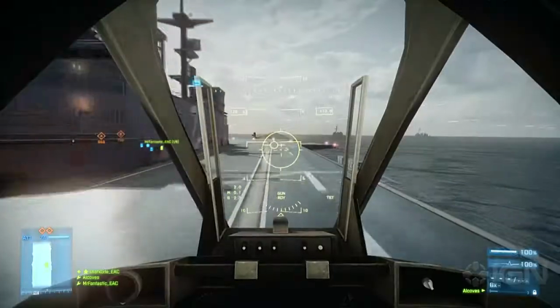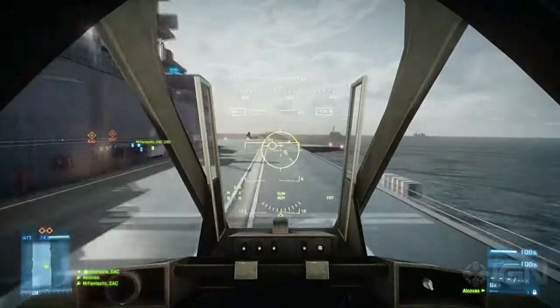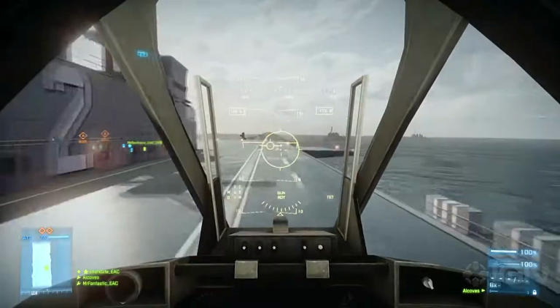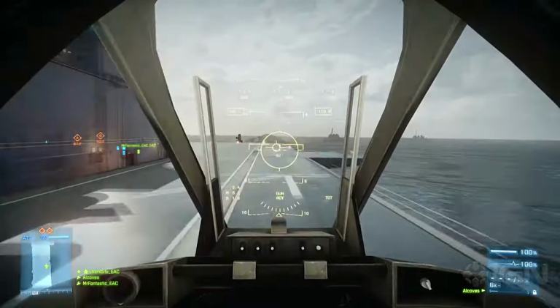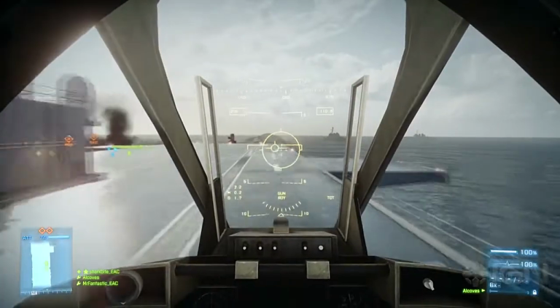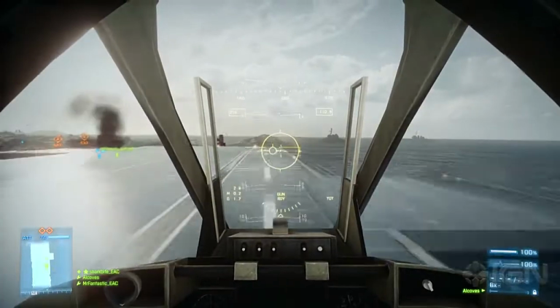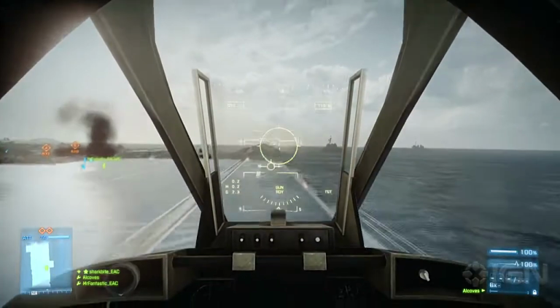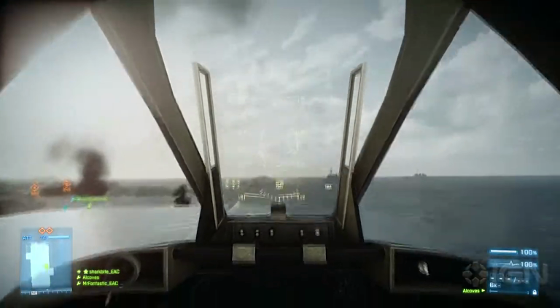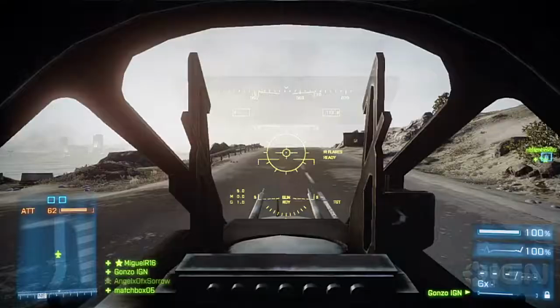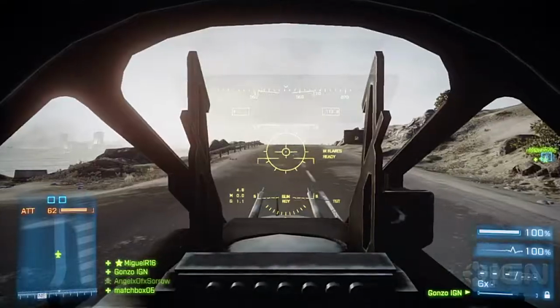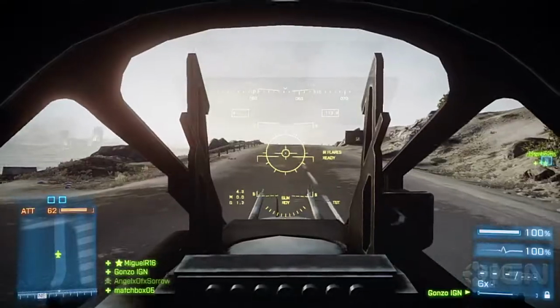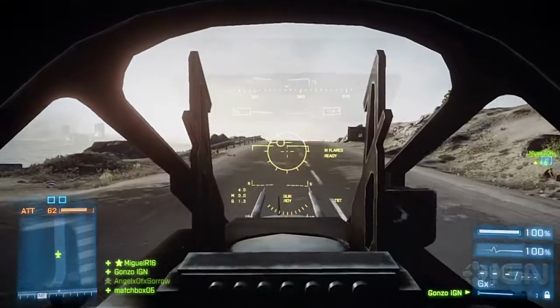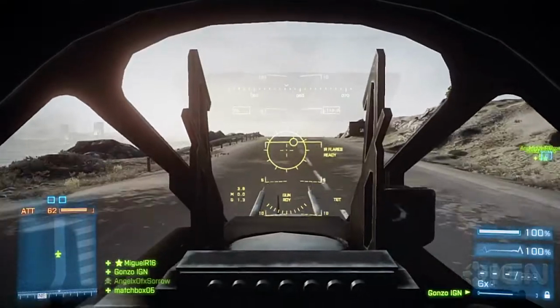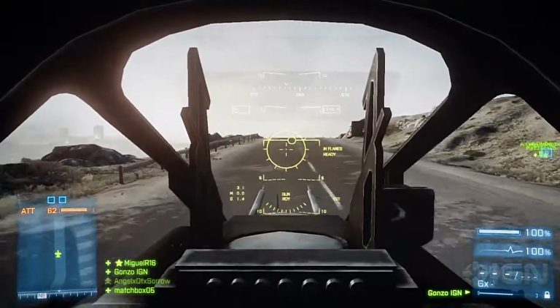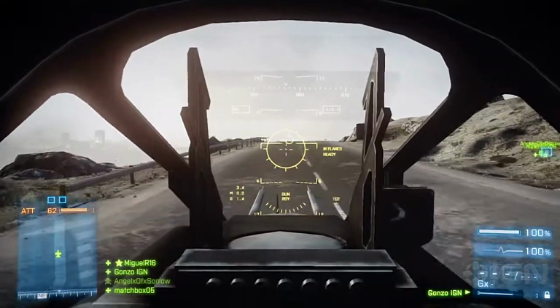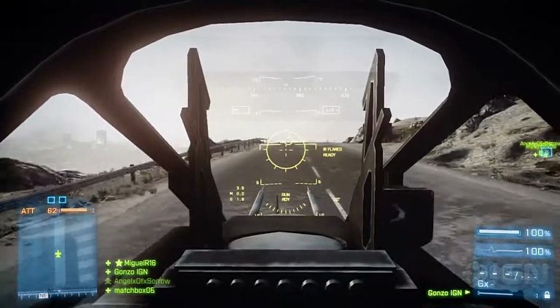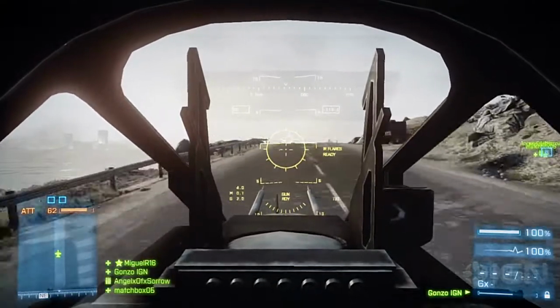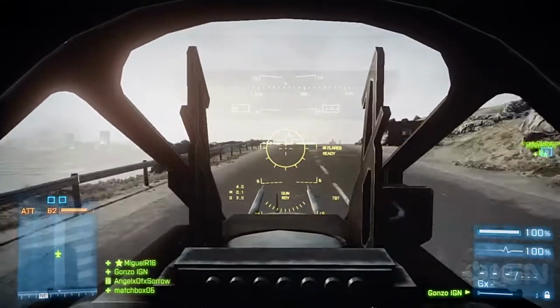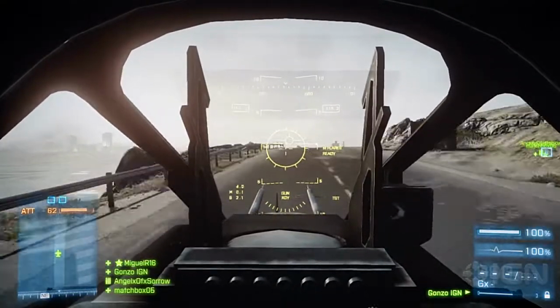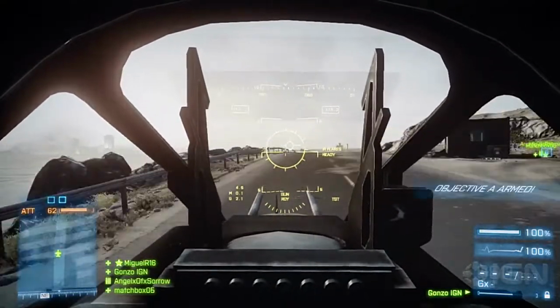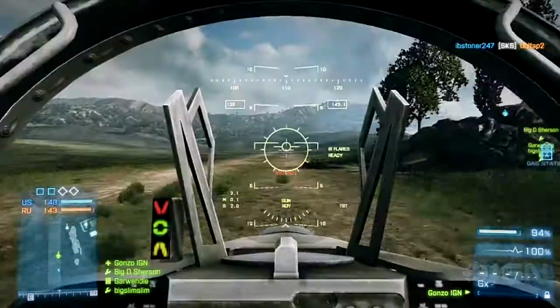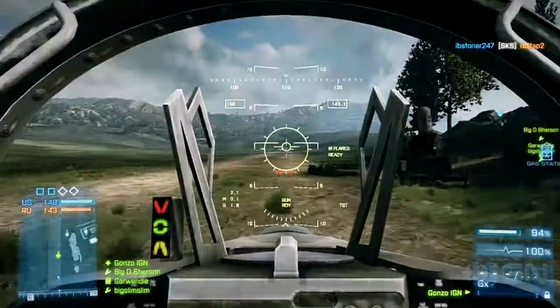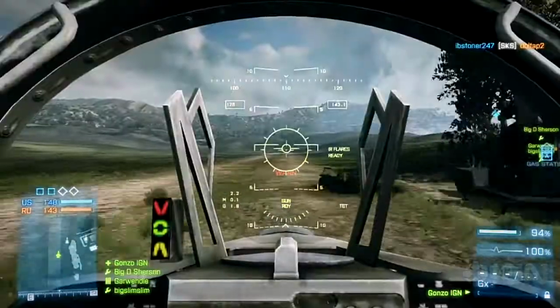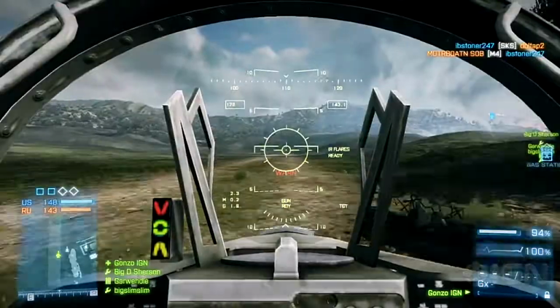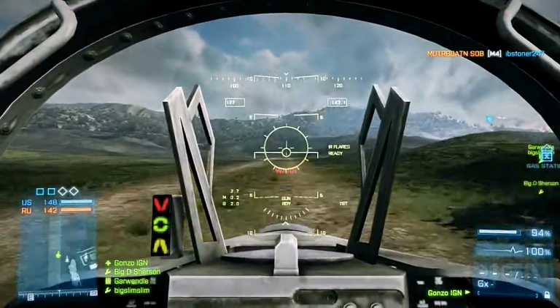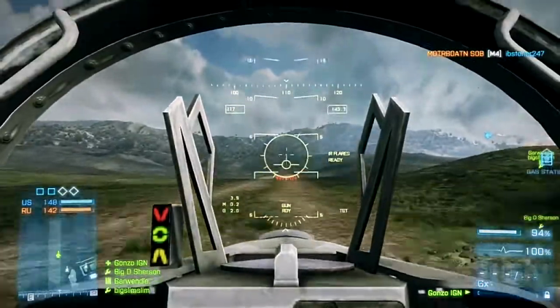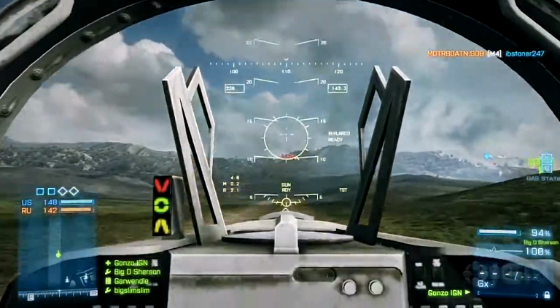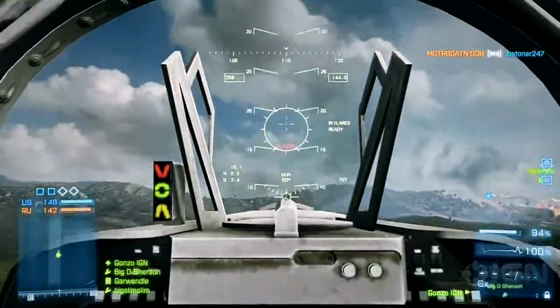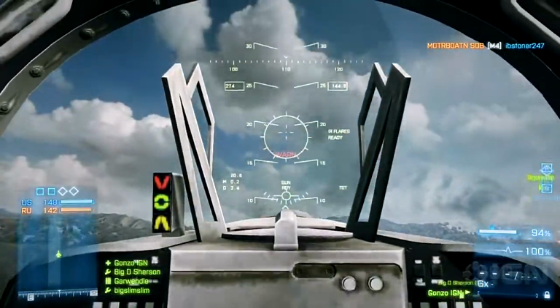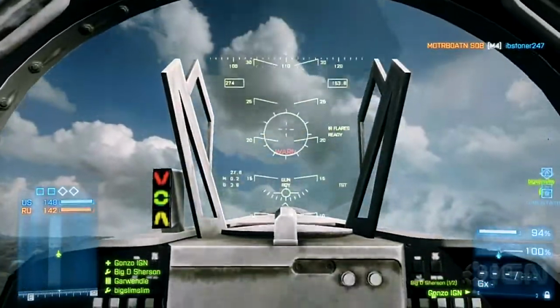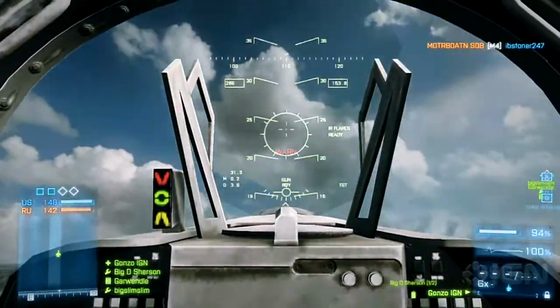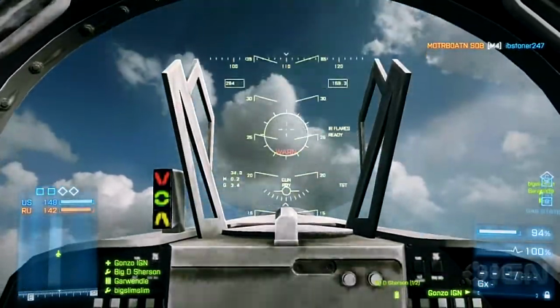Taking off is all about common sense. Accelerate by hitting right trigger, R2, or W, then pull back on the right stick or the mouse to lift into the sky.